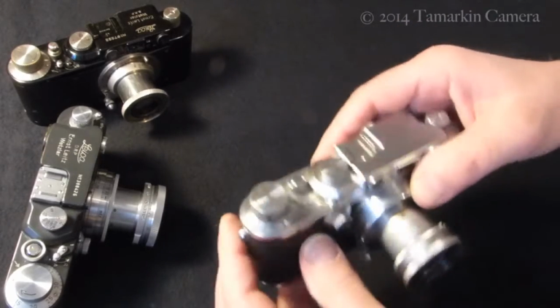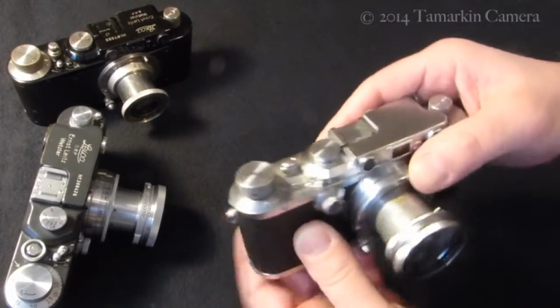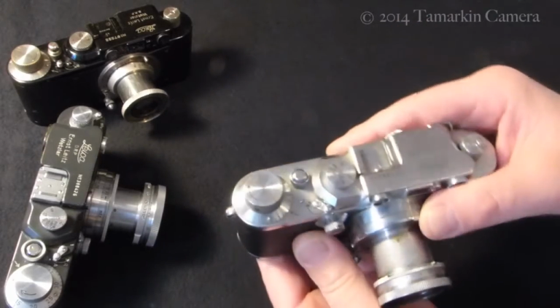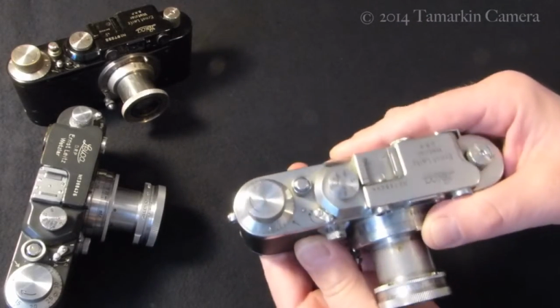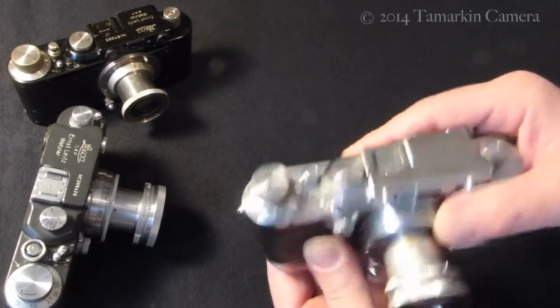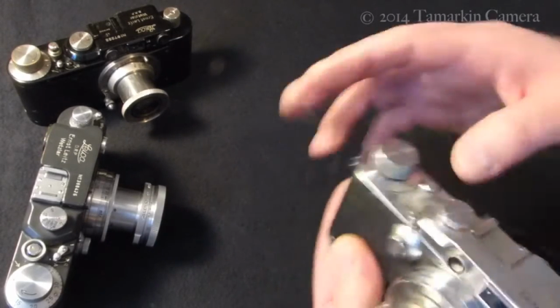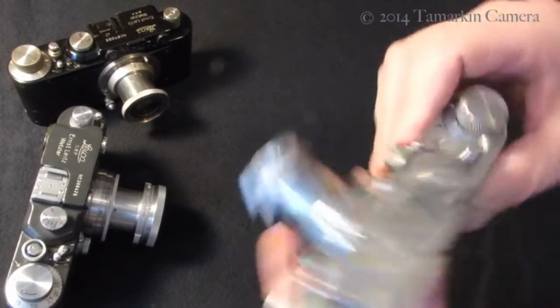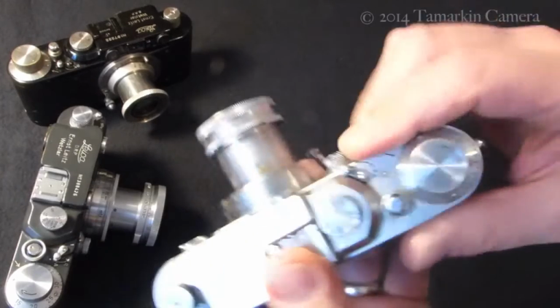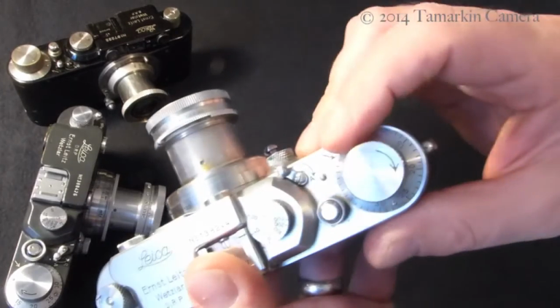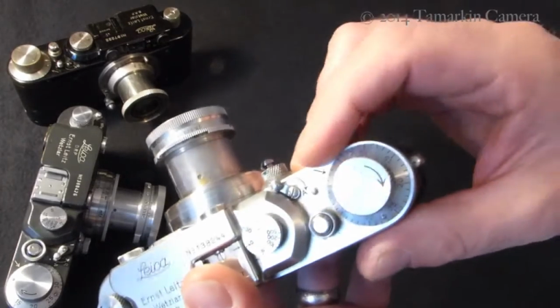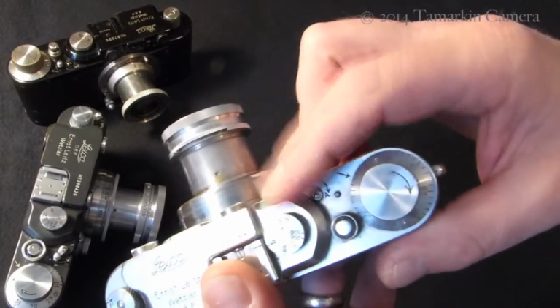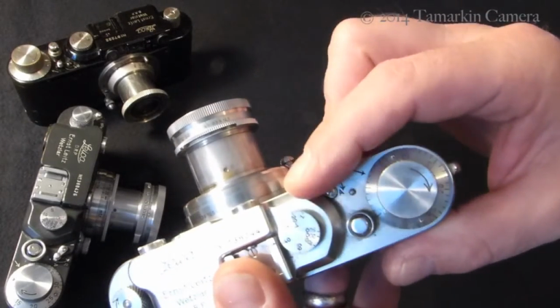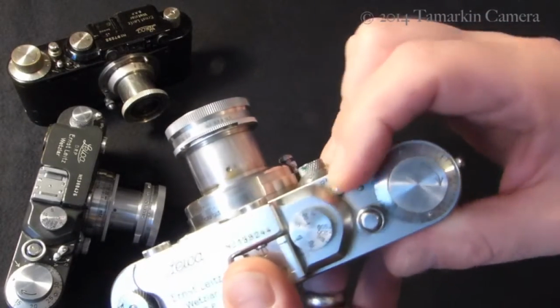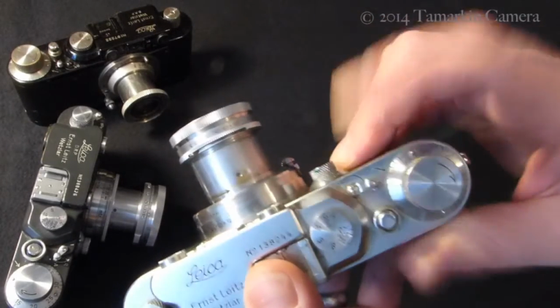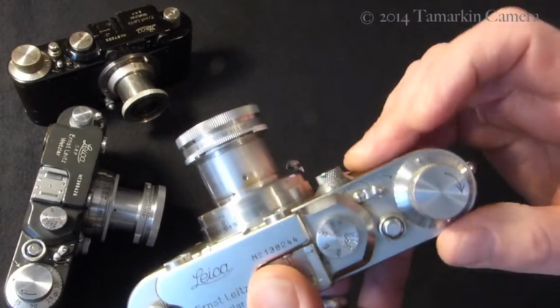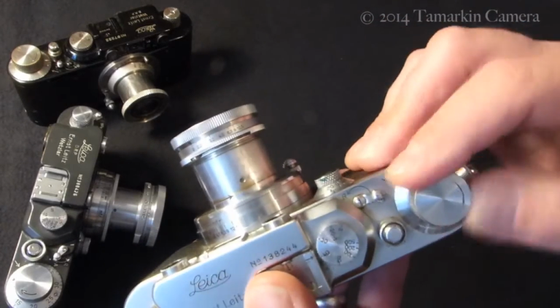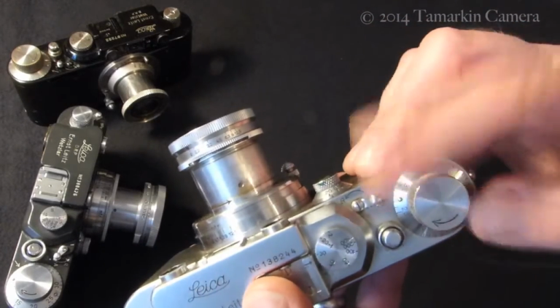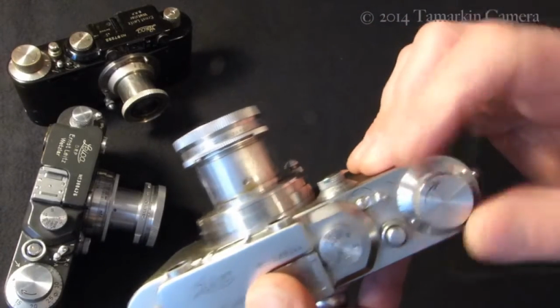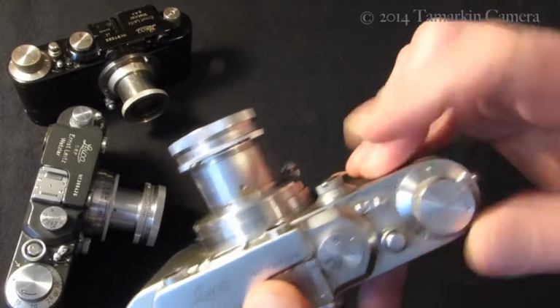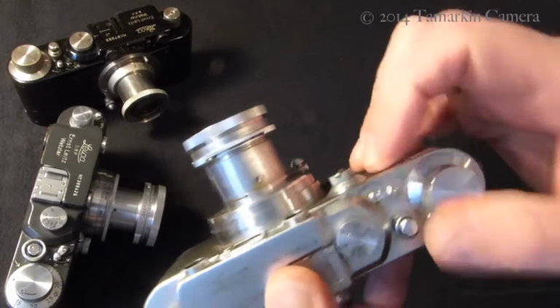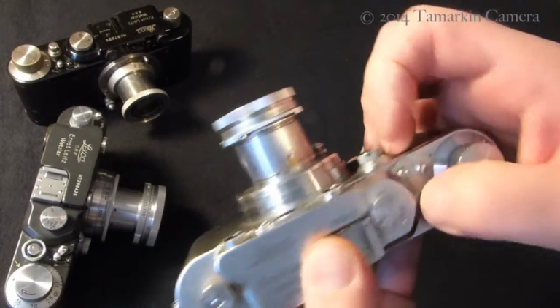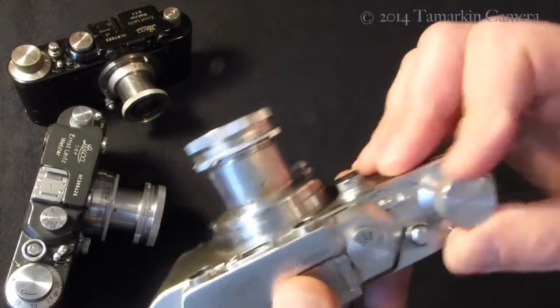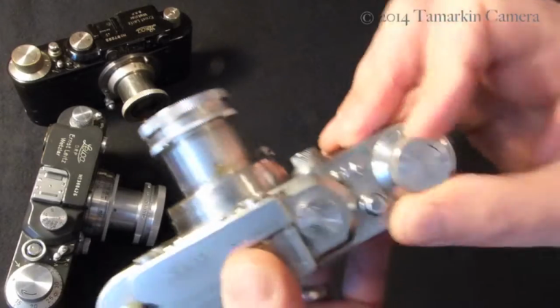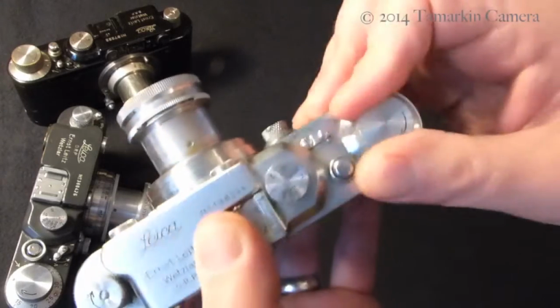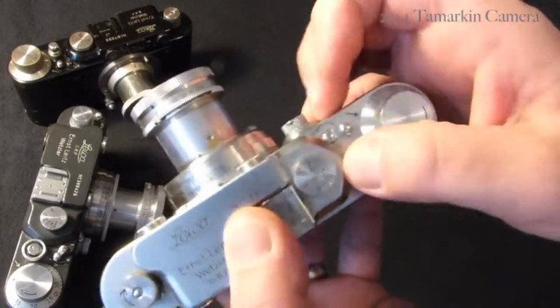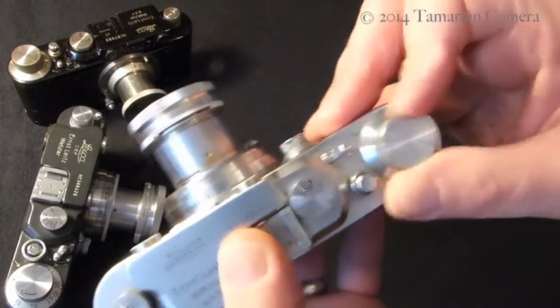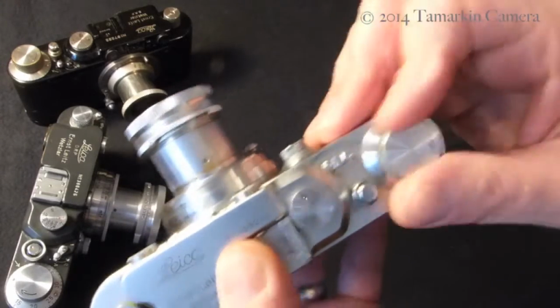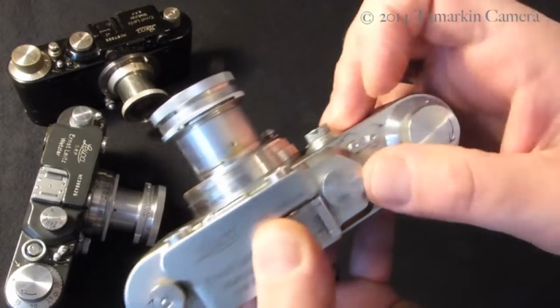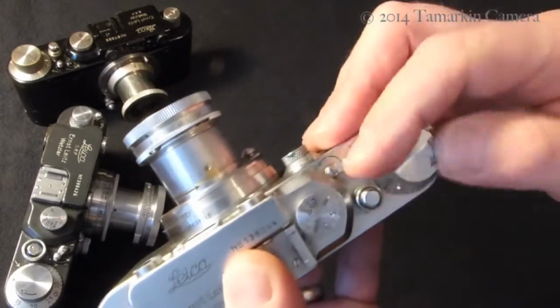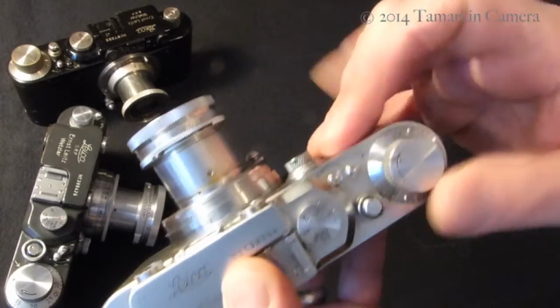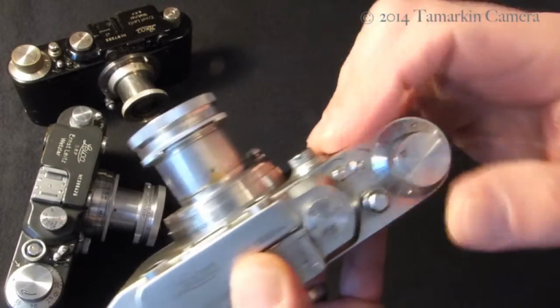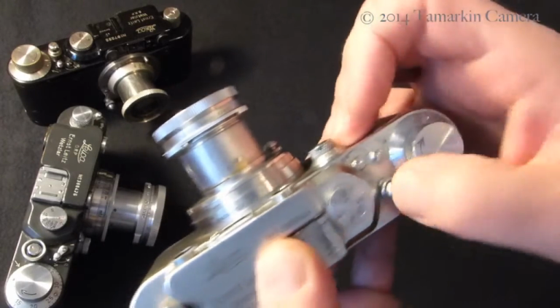And then, once you've loaded it, you'll switch it back to Advance and let the mechanism catch itself up and you're off shooting again.